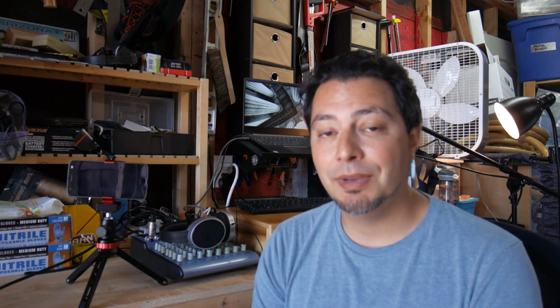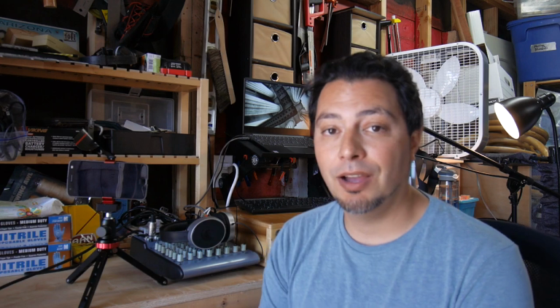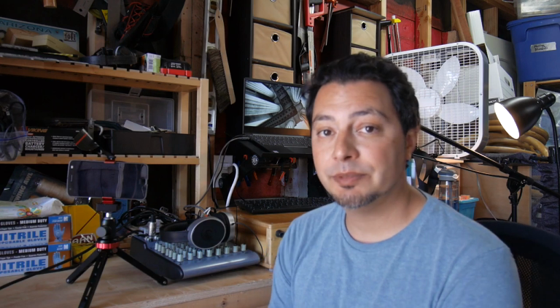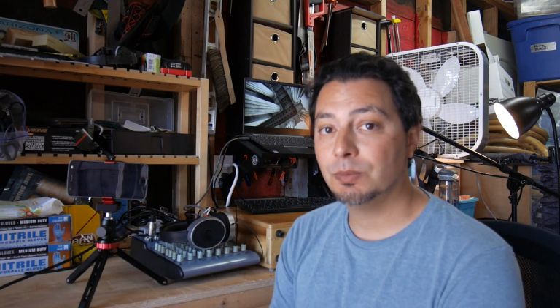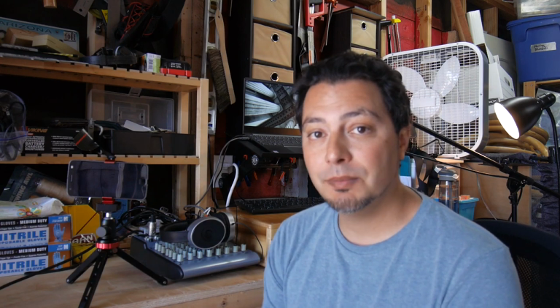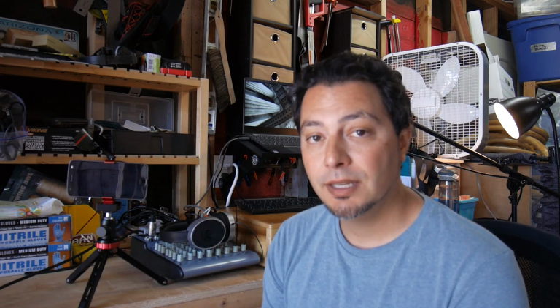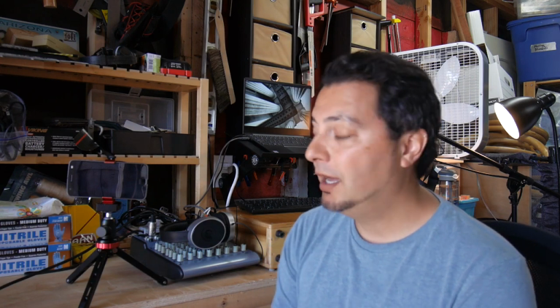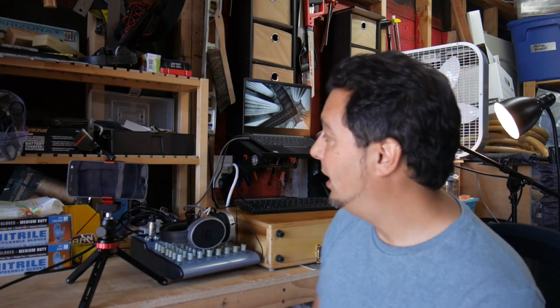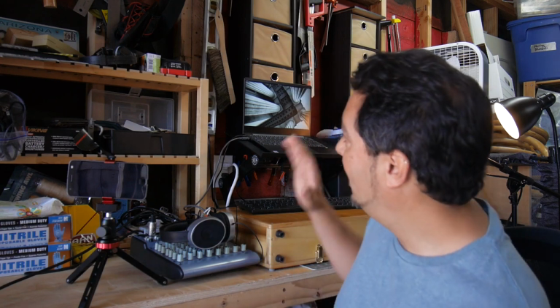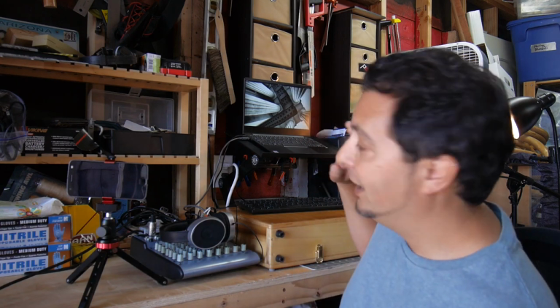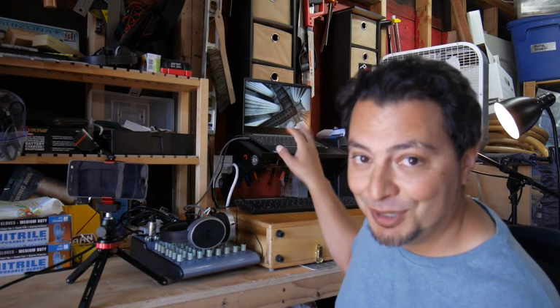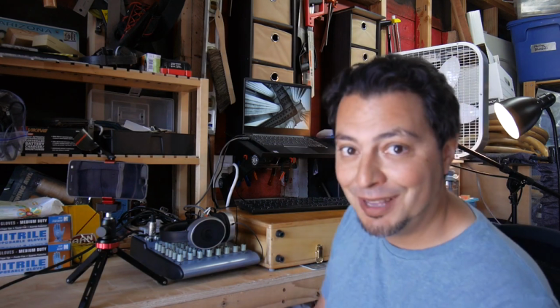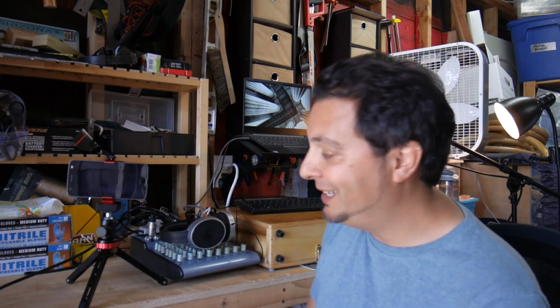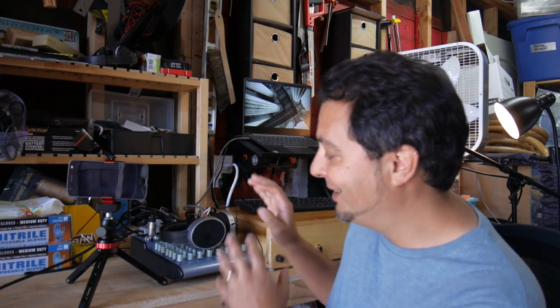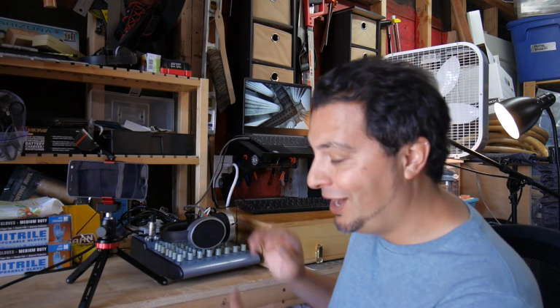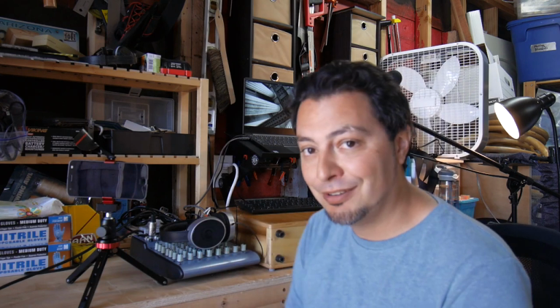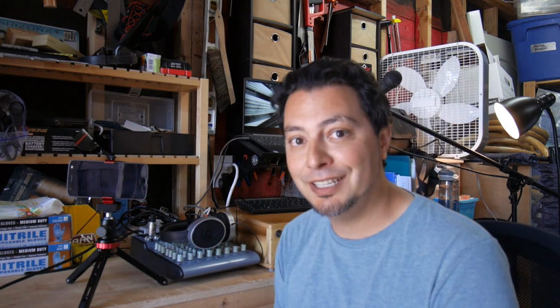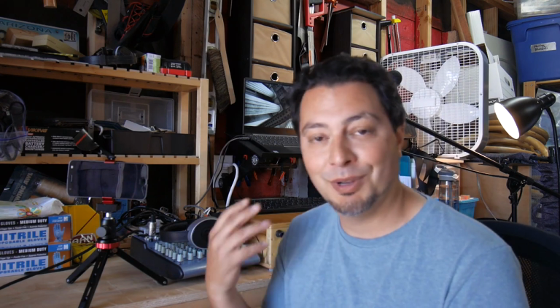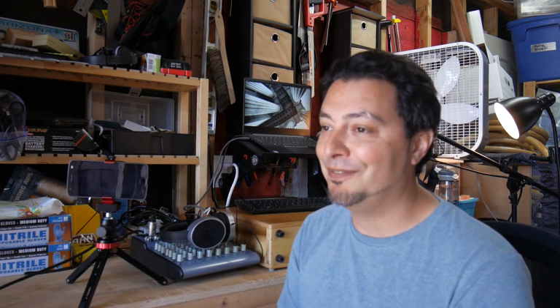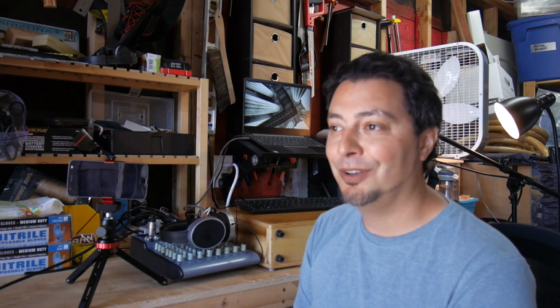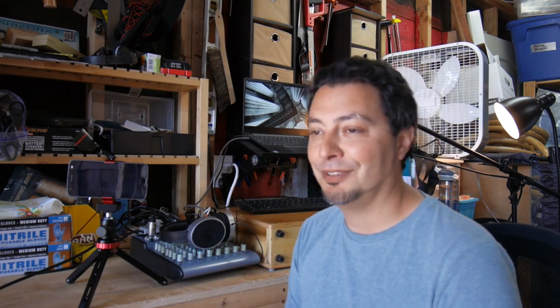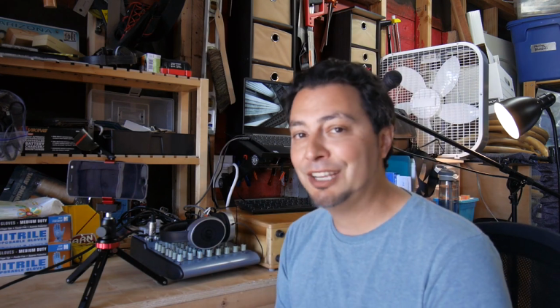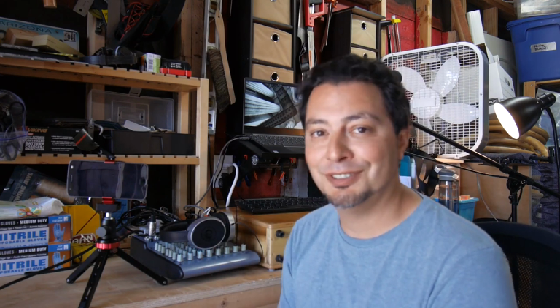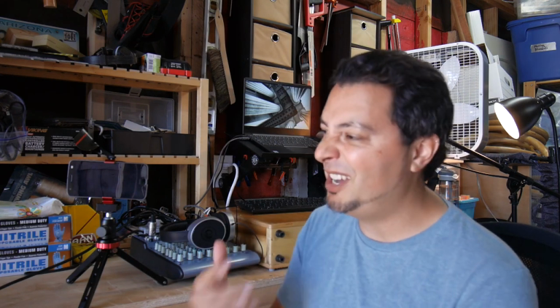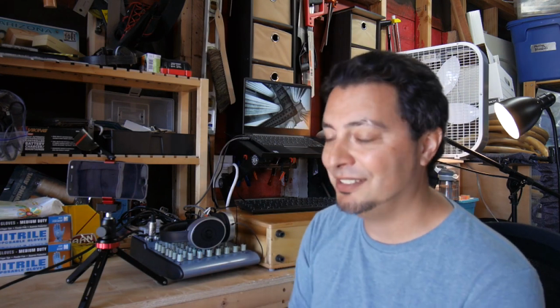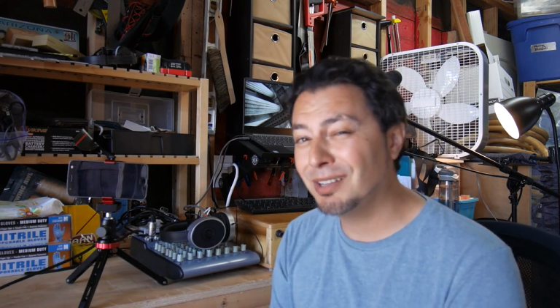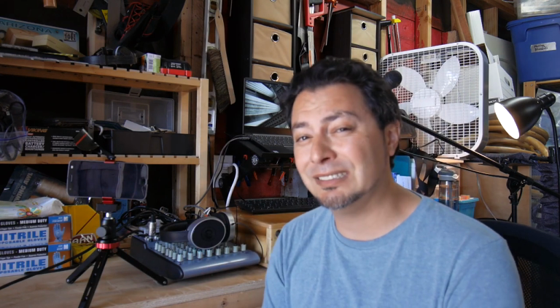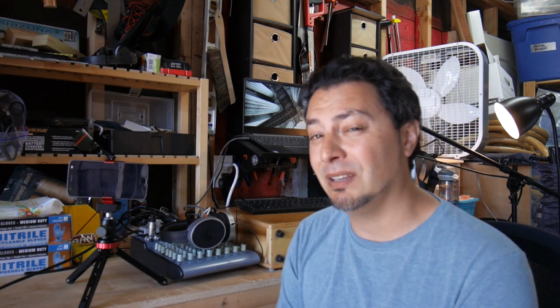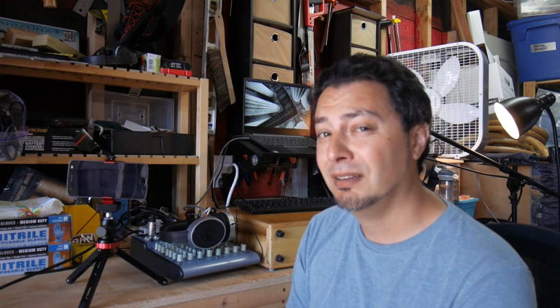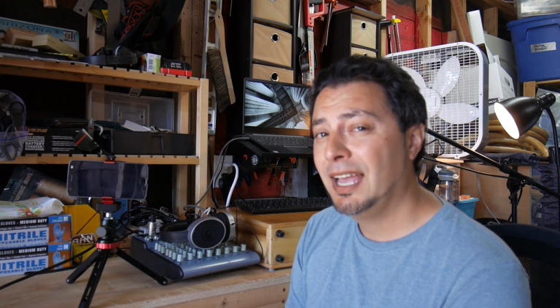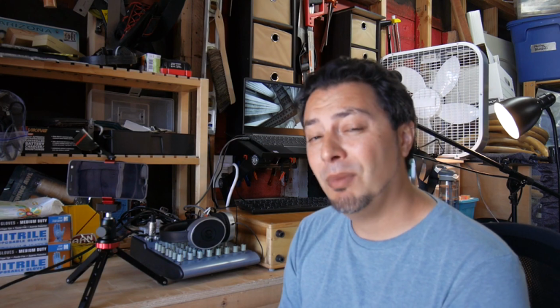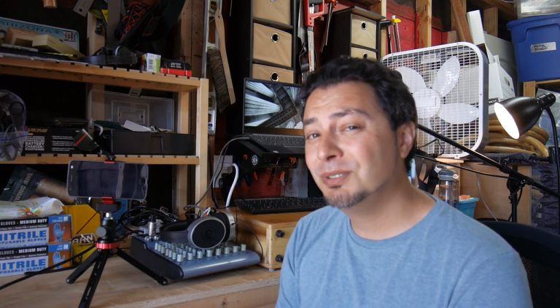To make my office space work for me I've got my computer set up back here, I've got my audio interface, and I'm recording videos for lectures and podcasts and all kinds of great stuff out here.